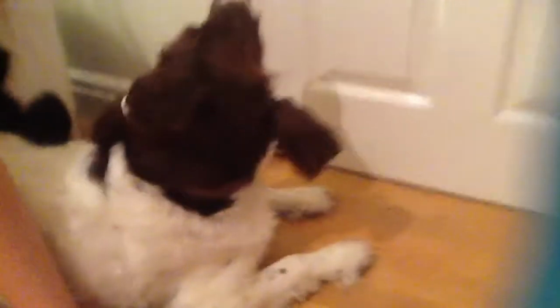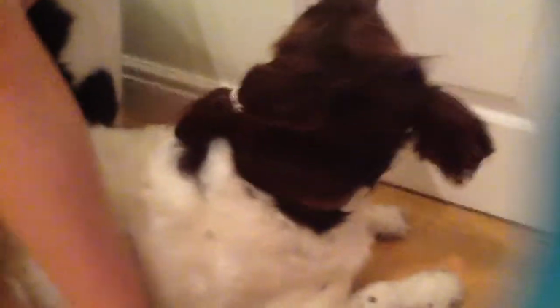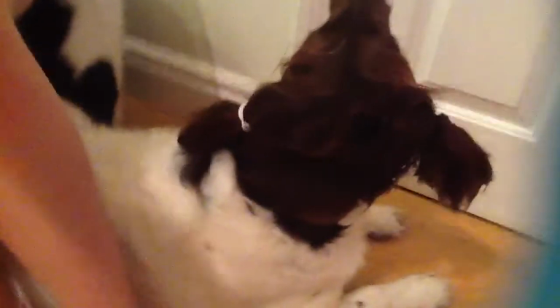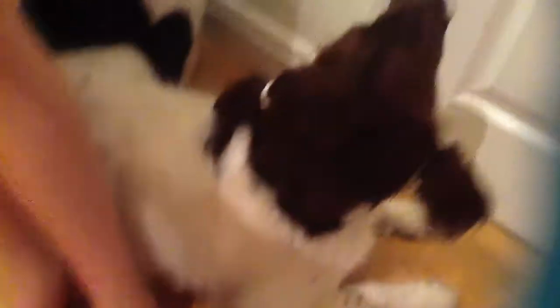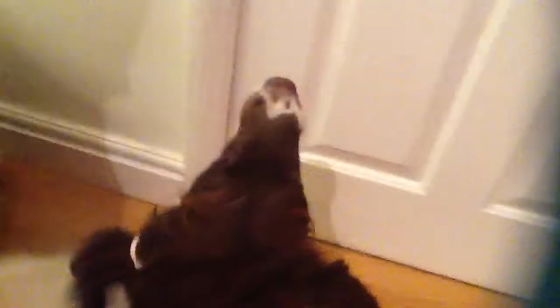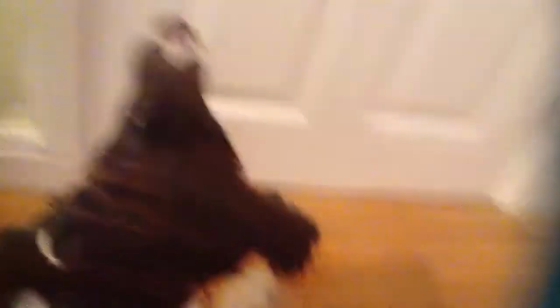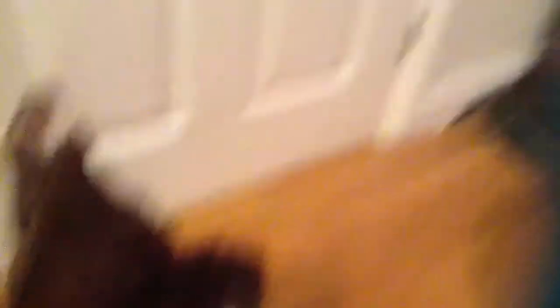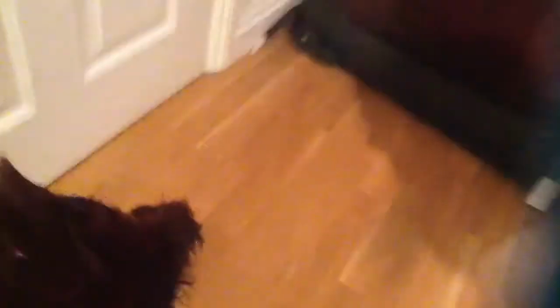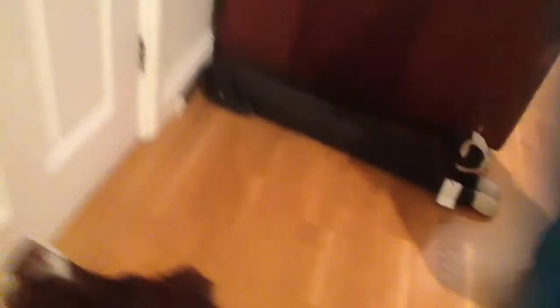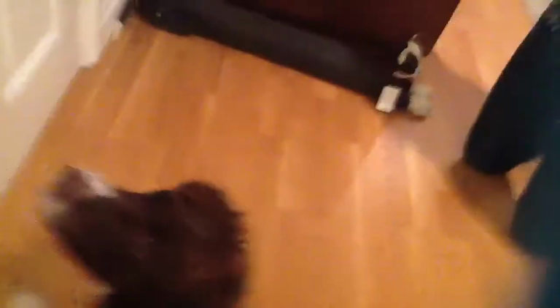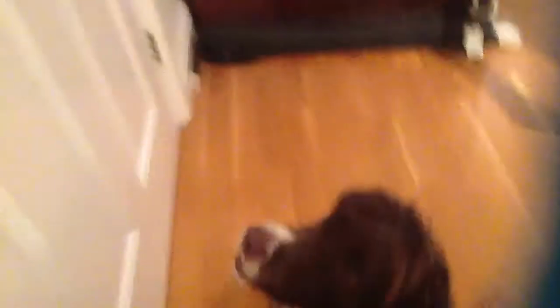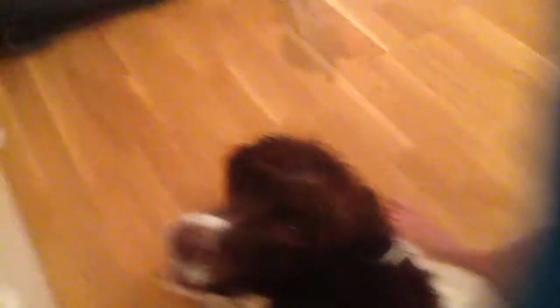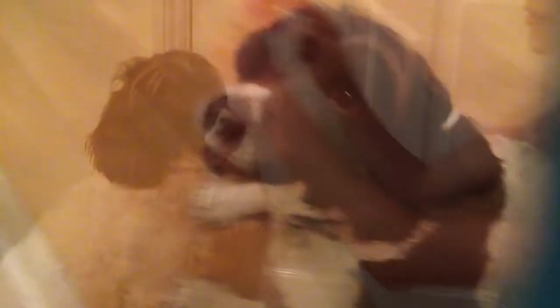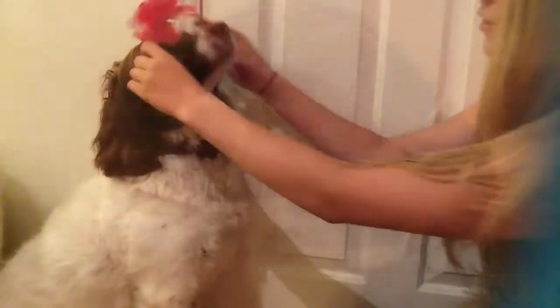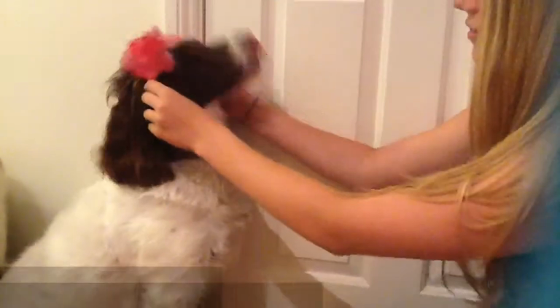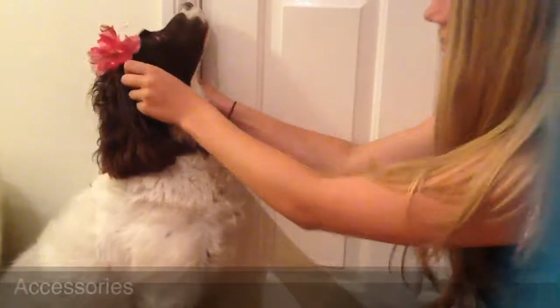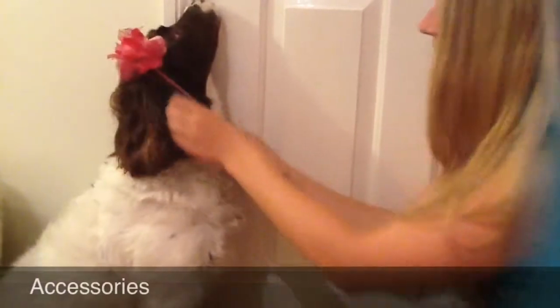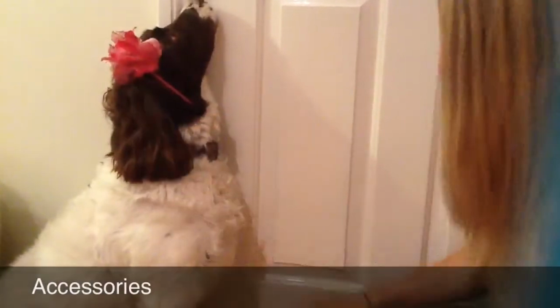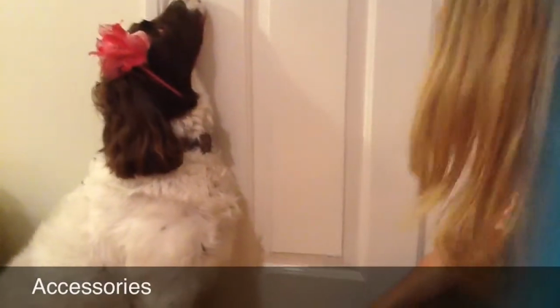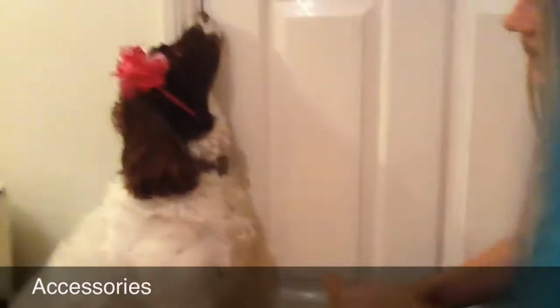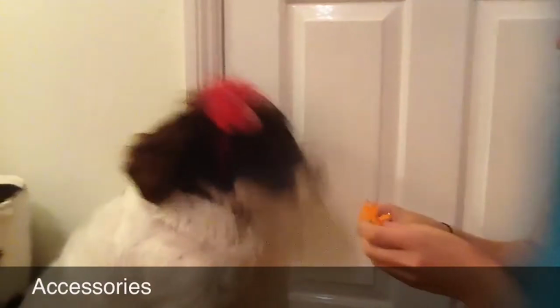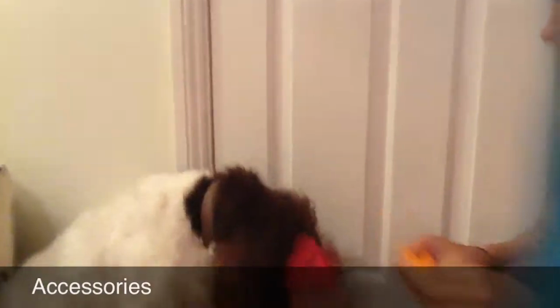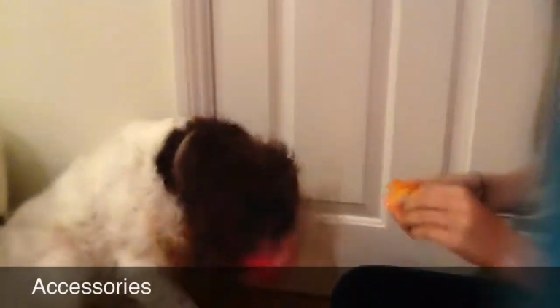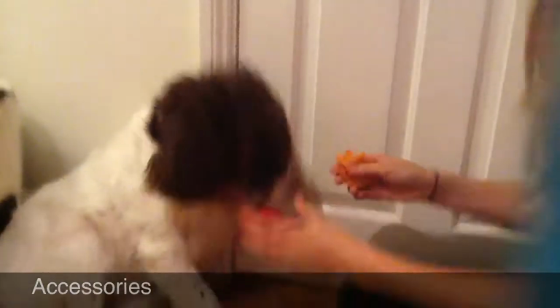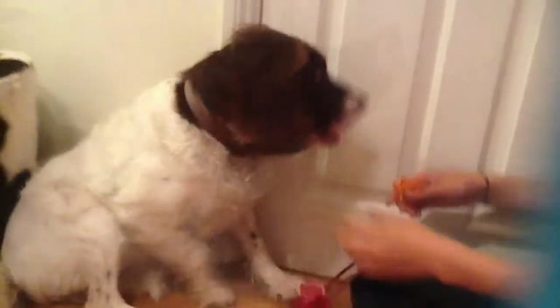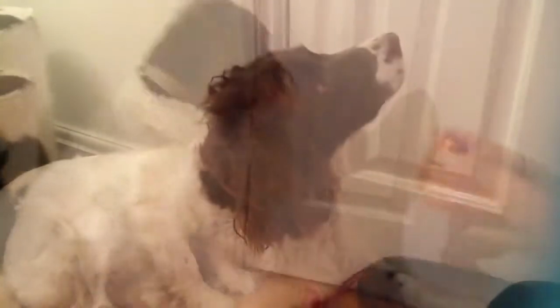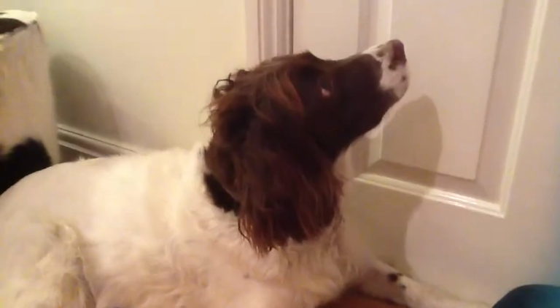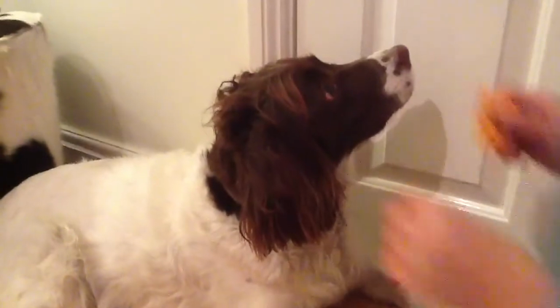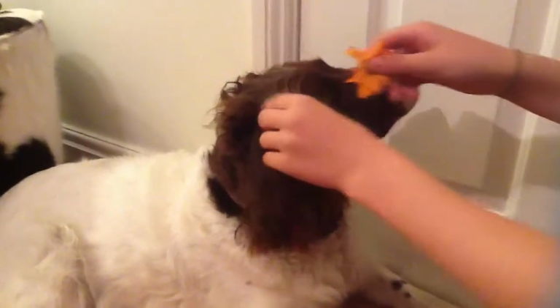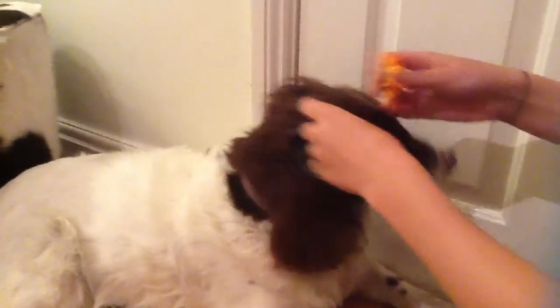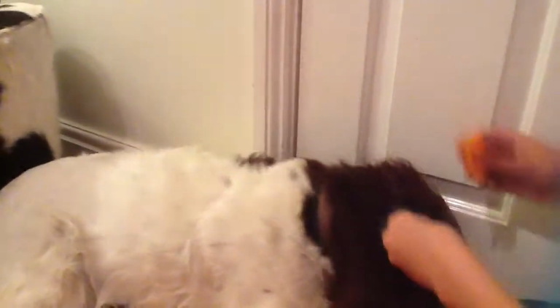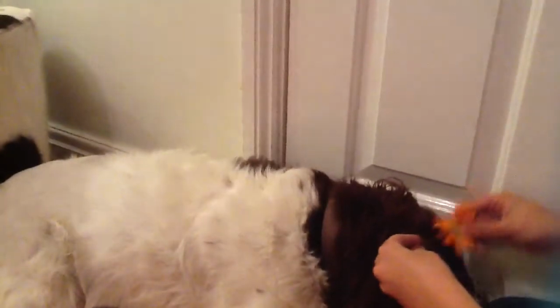This is the finished look. These next looks are for accessories. Be careful what you put on your dog's hair. You can put any accessories you want in your dog's hair.